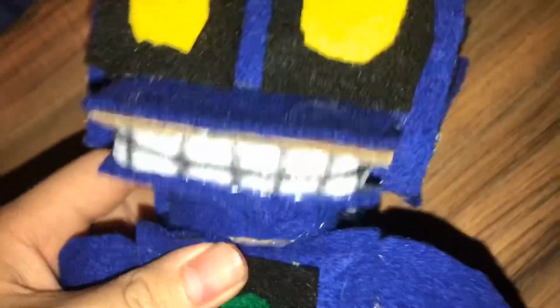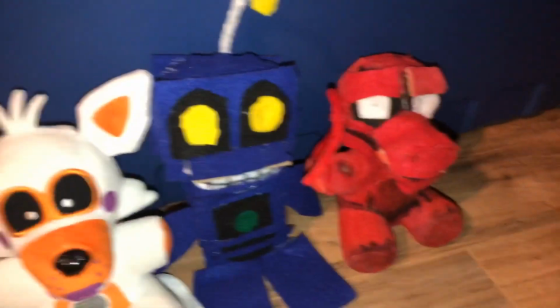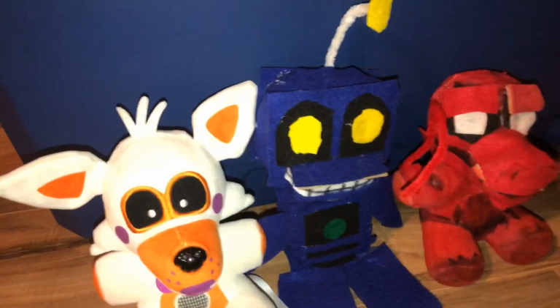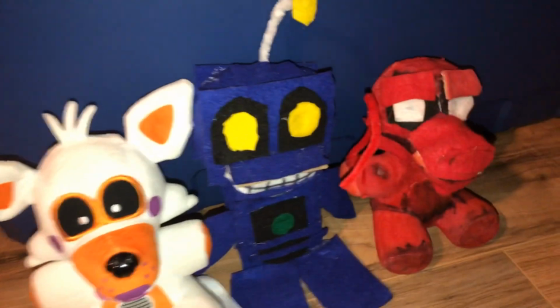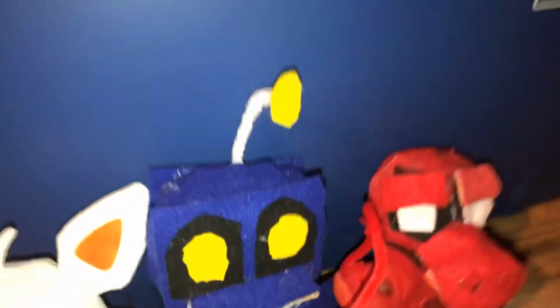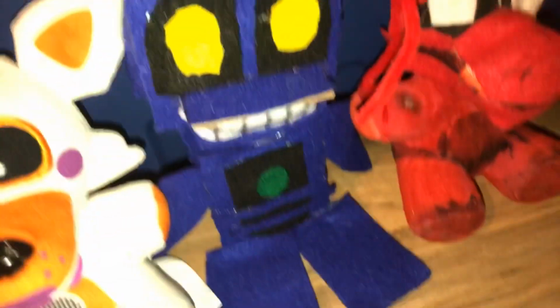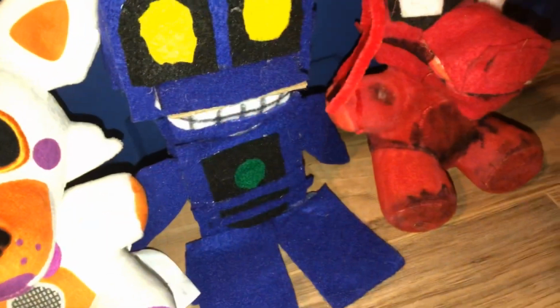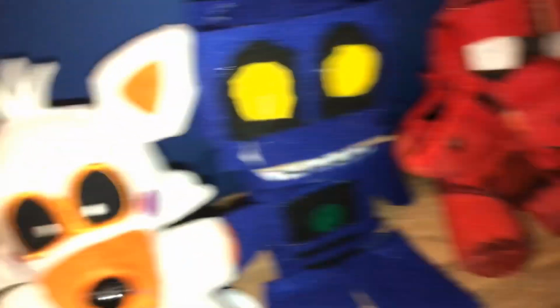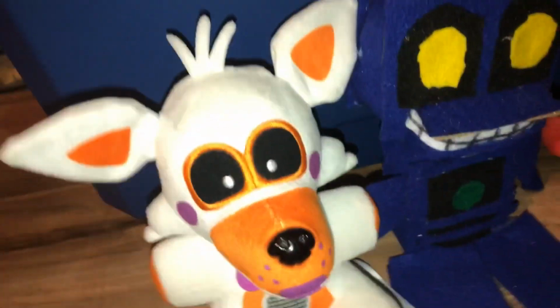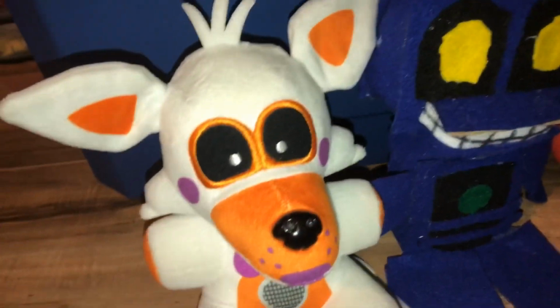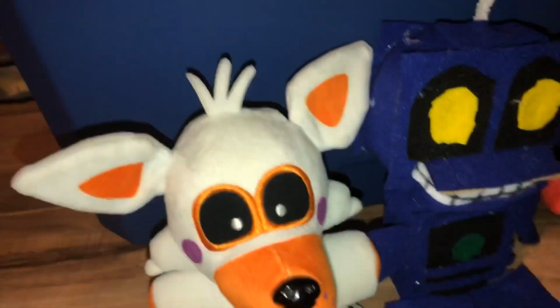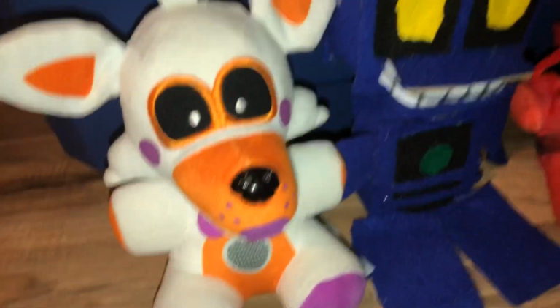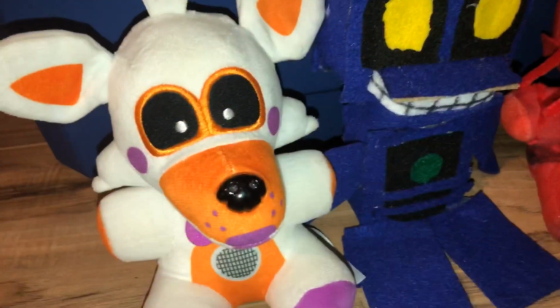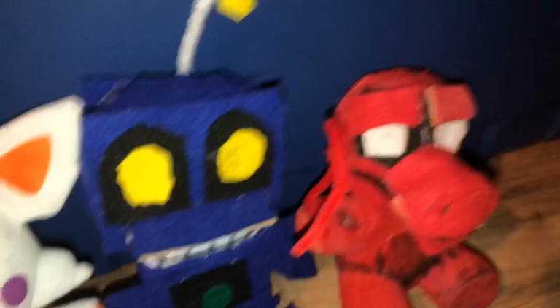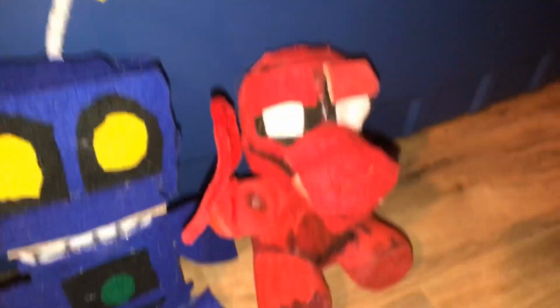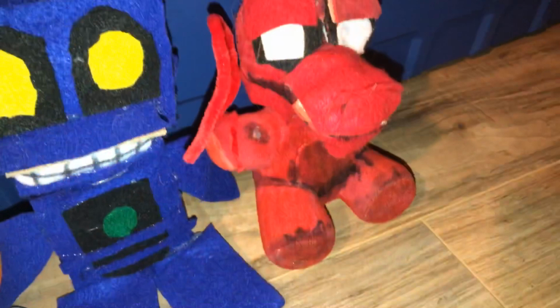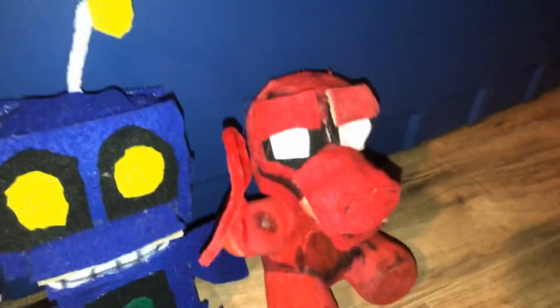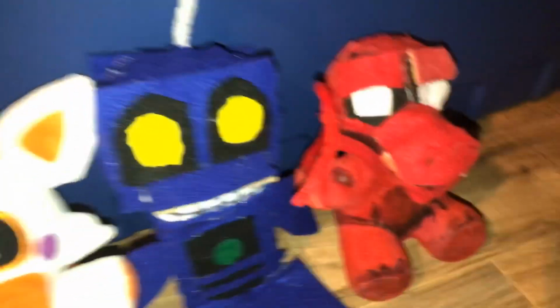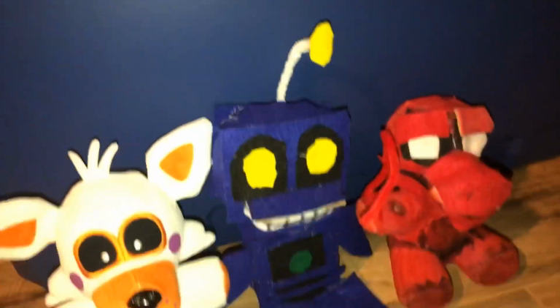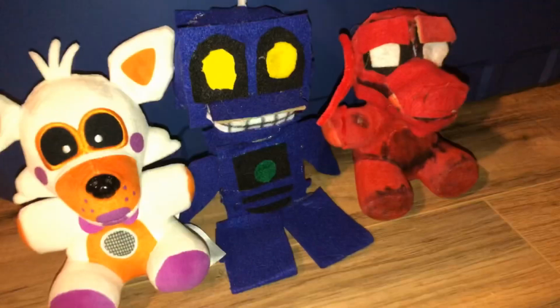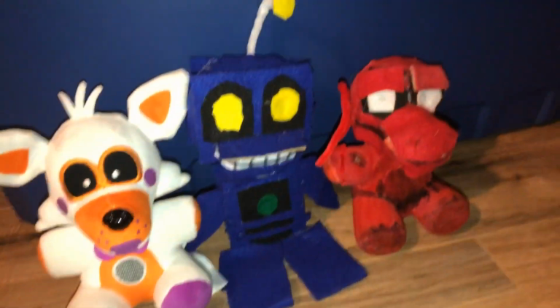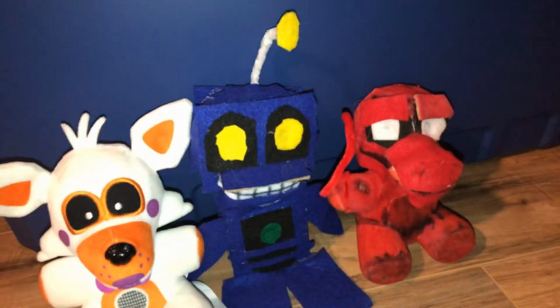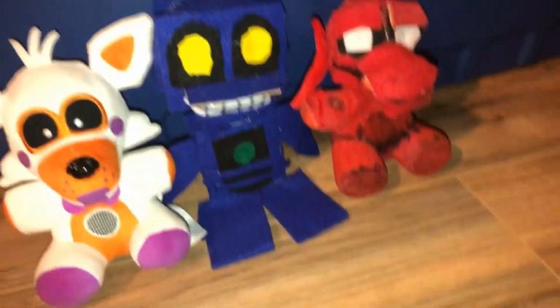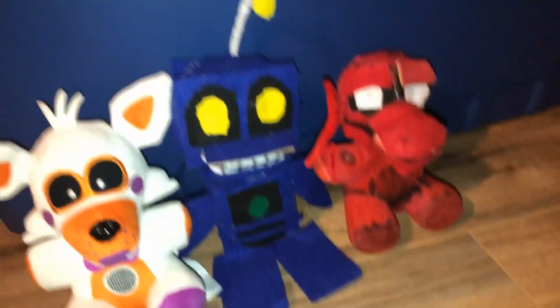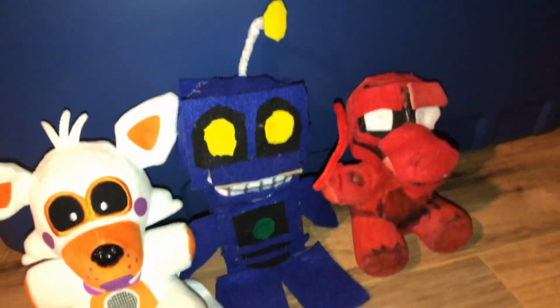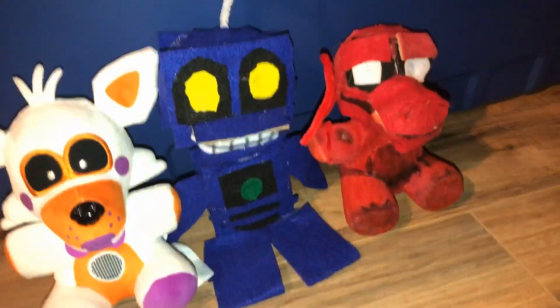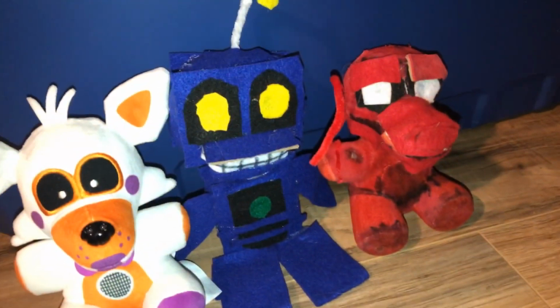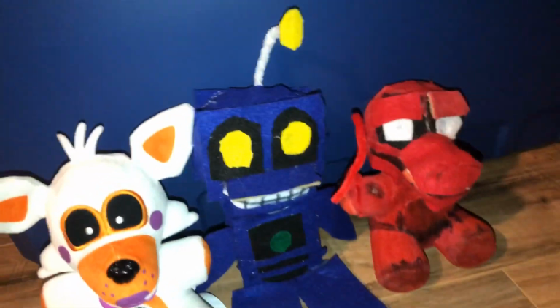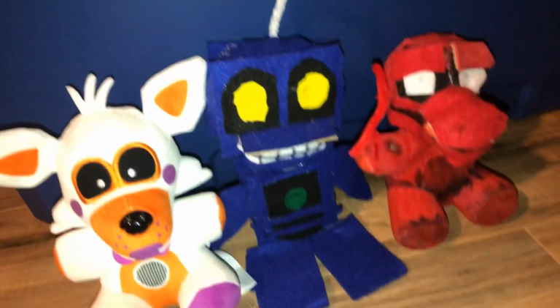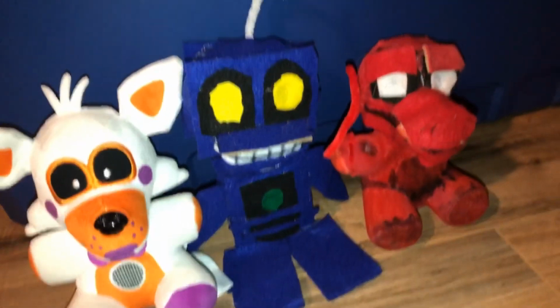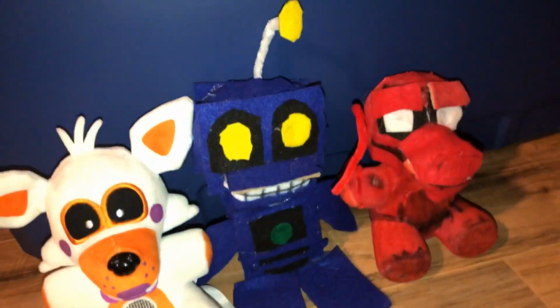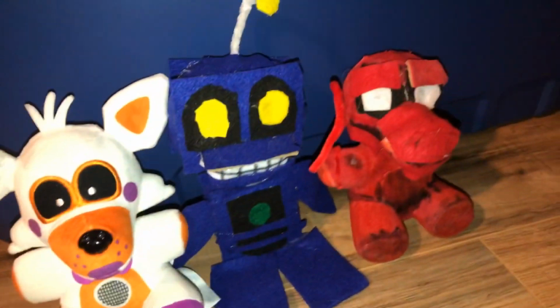Here's a bit of a comparison to my Mendo plush, to the Funko Lobit plush, and my custom-made Old Man Consequences. He's about the same height as a Funko plush, and he fits in really well.